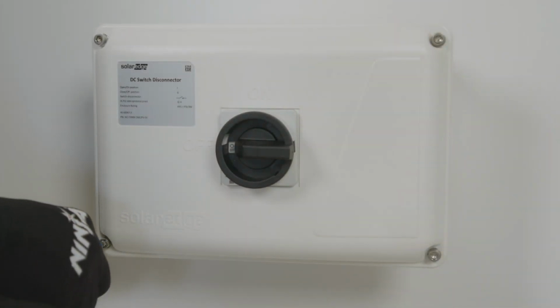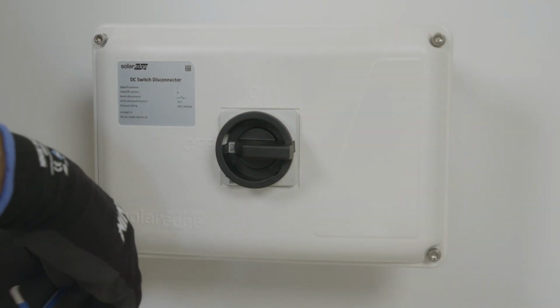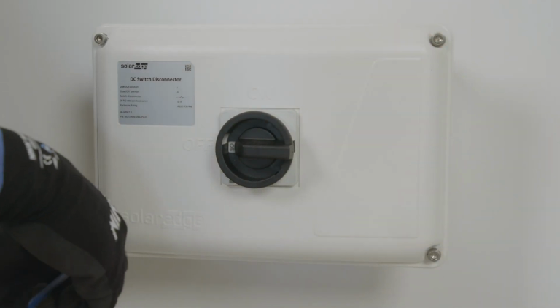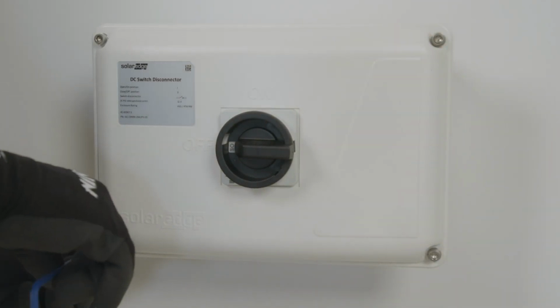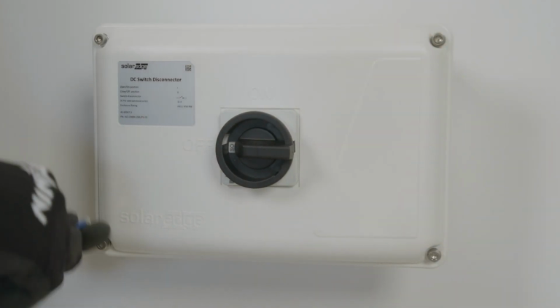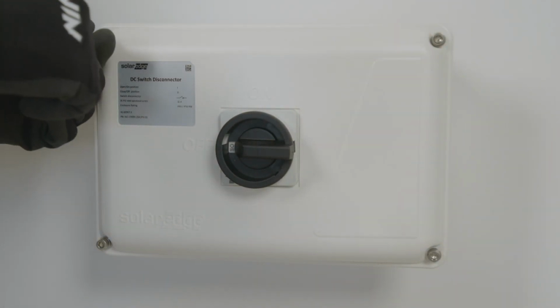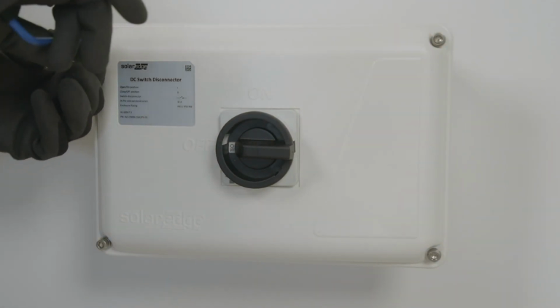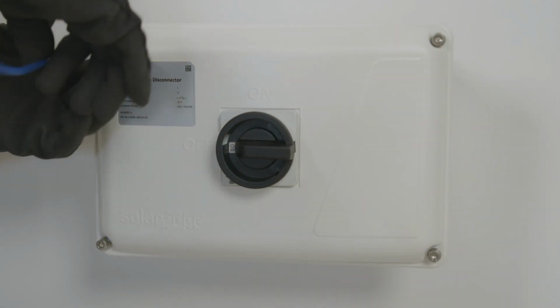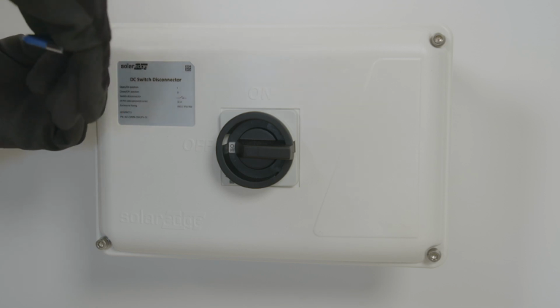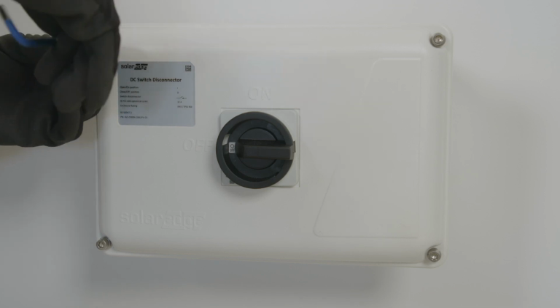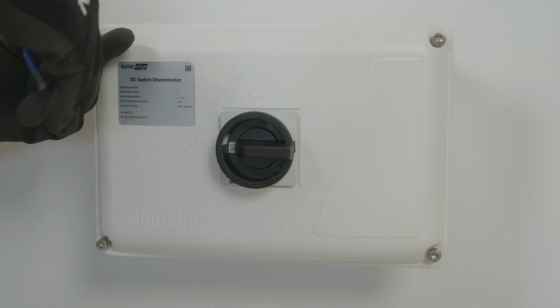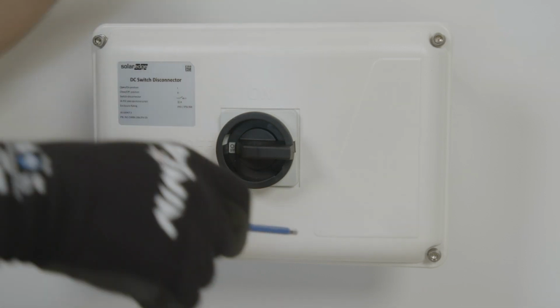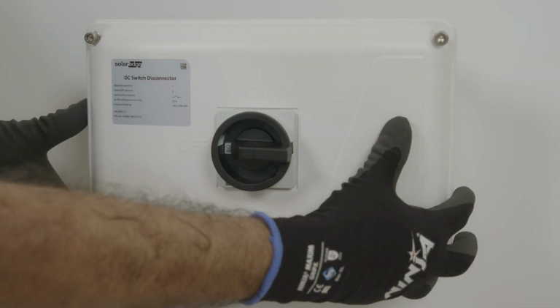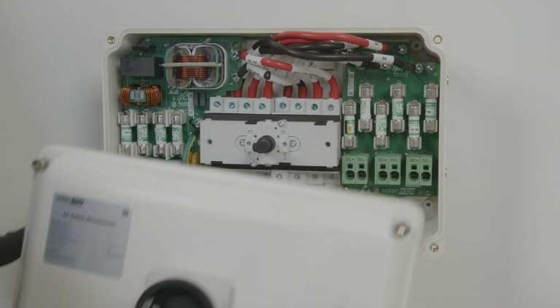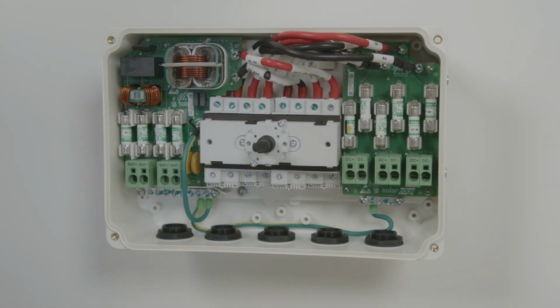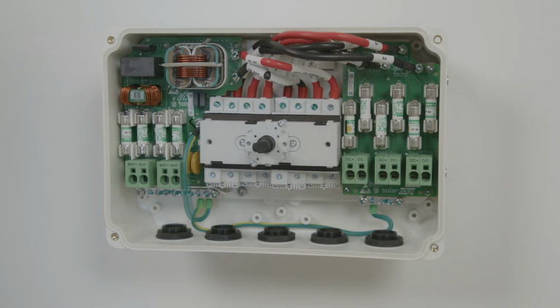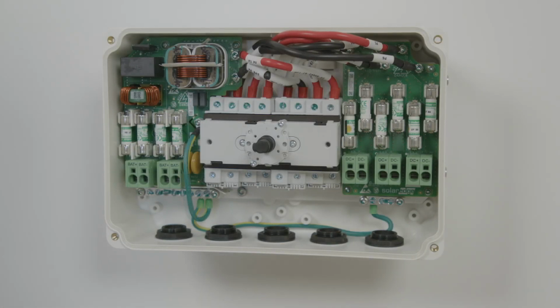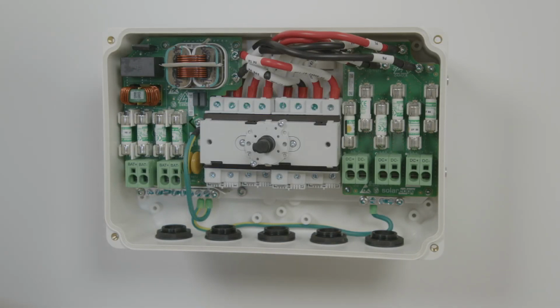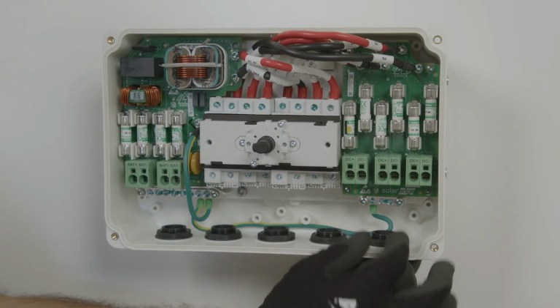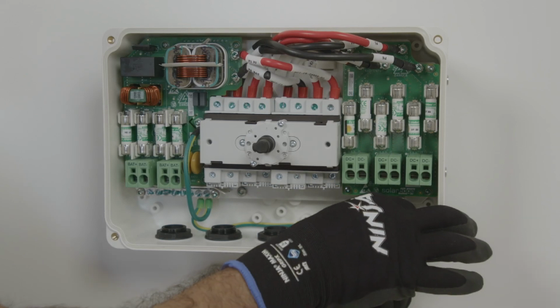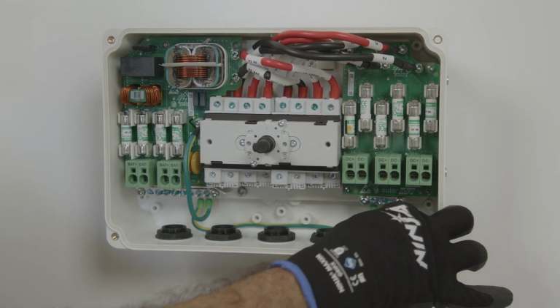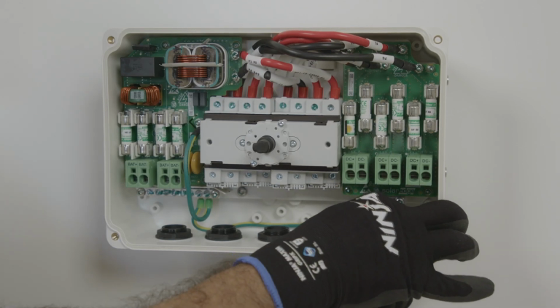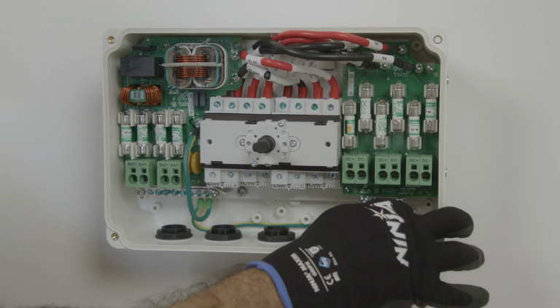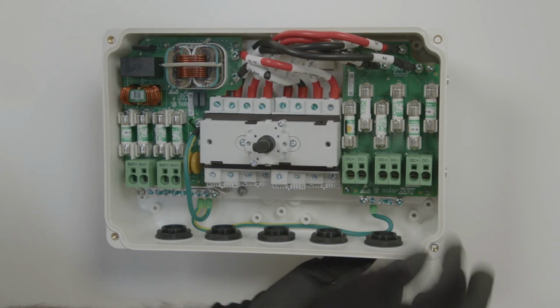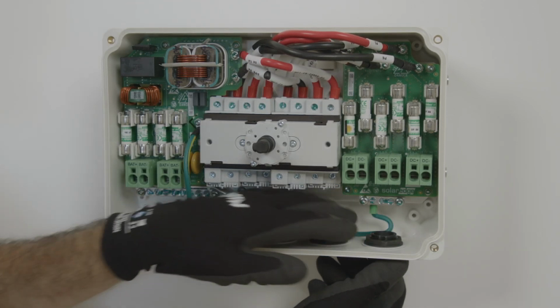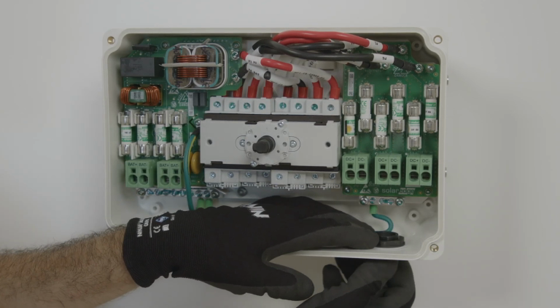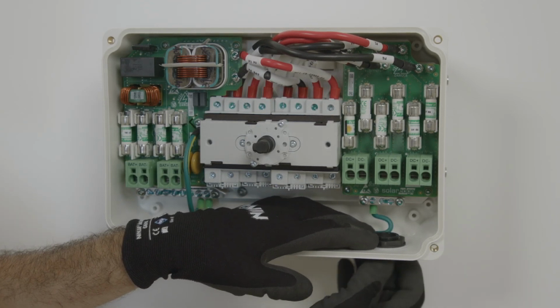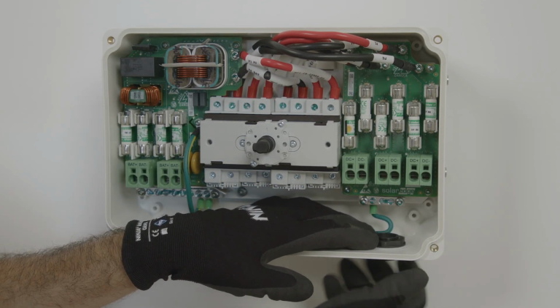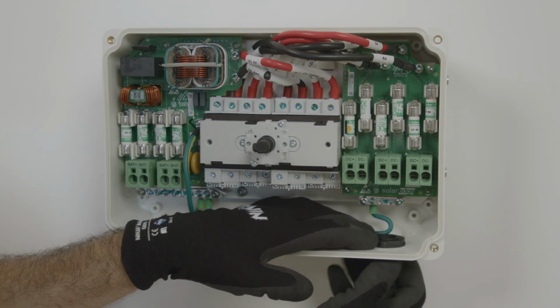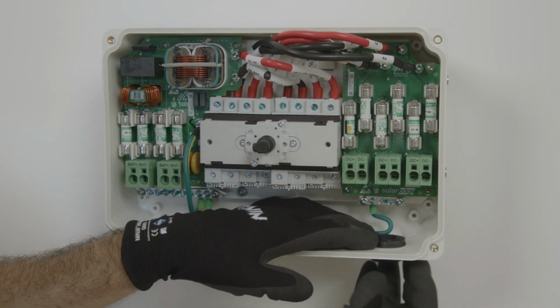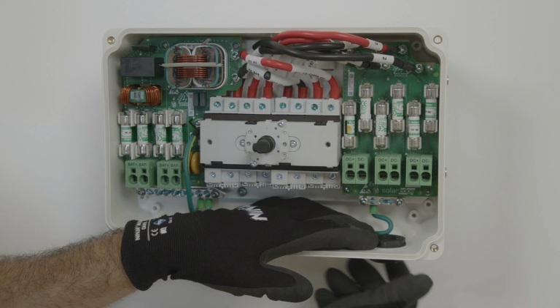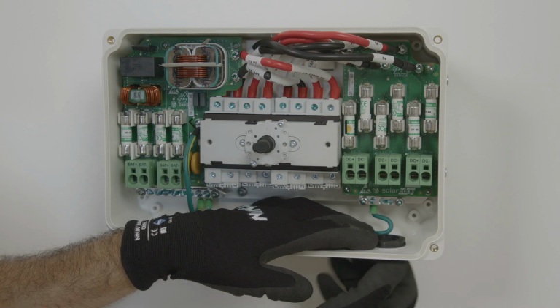Then you need to remove the cover and remove the glands to be able to bring the DC conduit and cables in. As you'll see, the combiner has two battery terminals, two input terminals for the PV DC, and one output going back to the inverter.